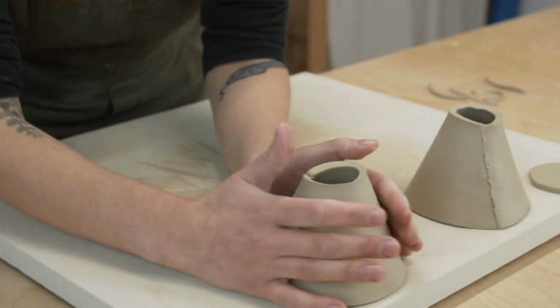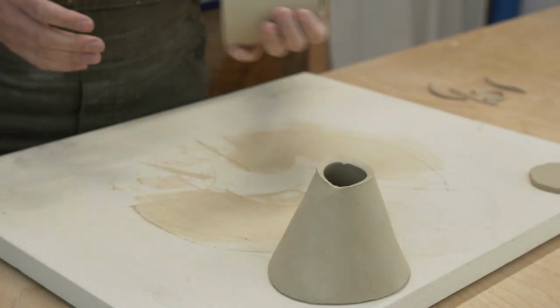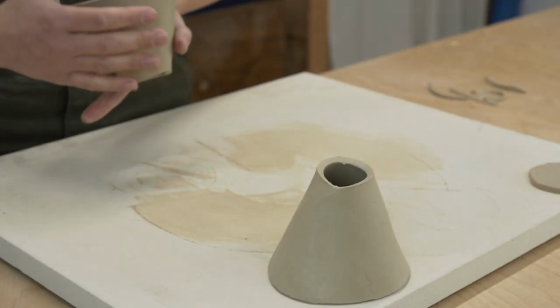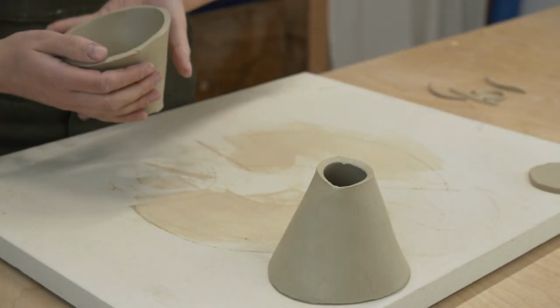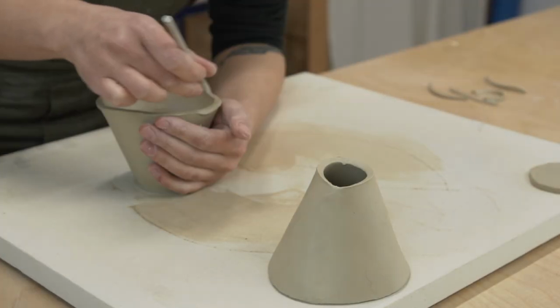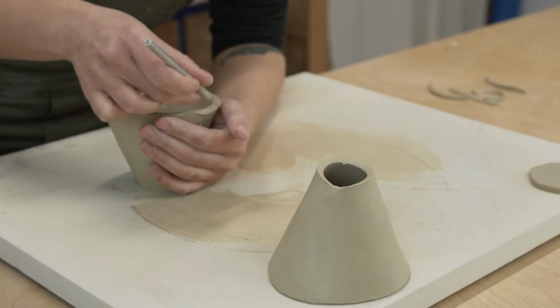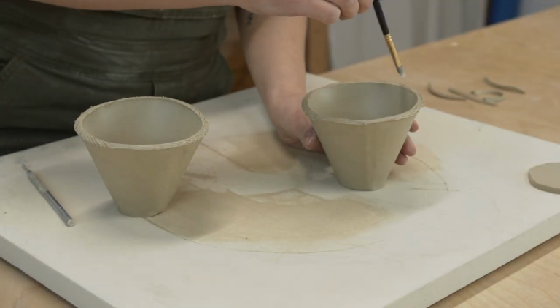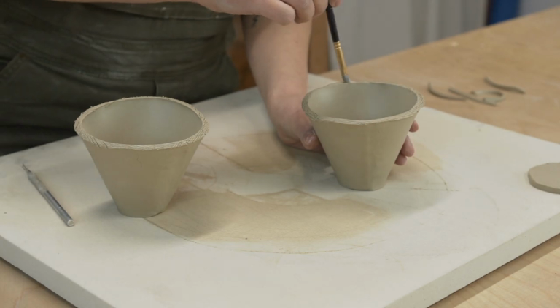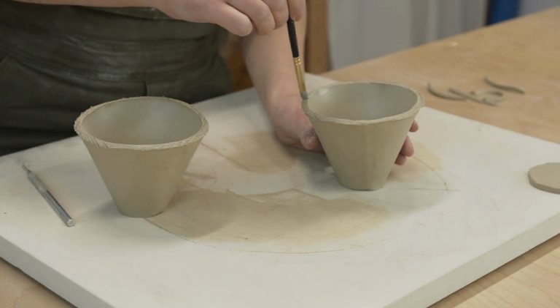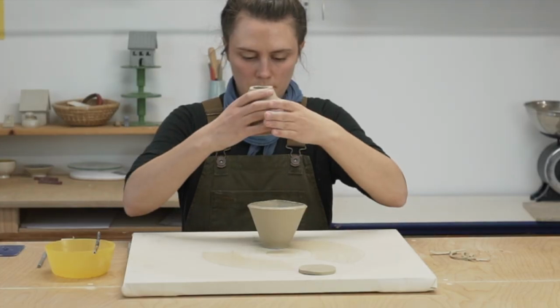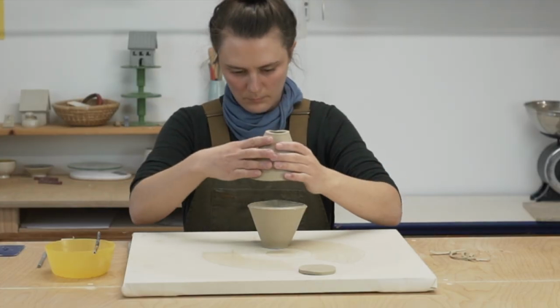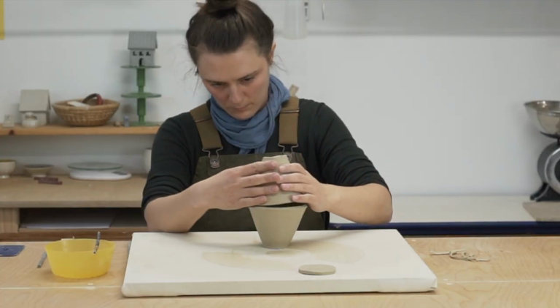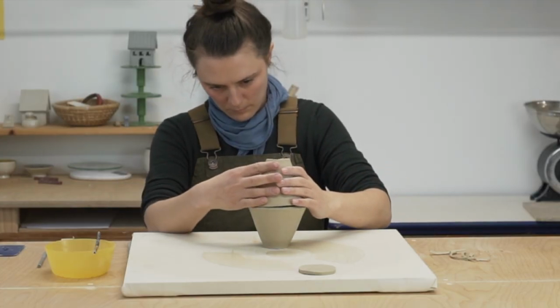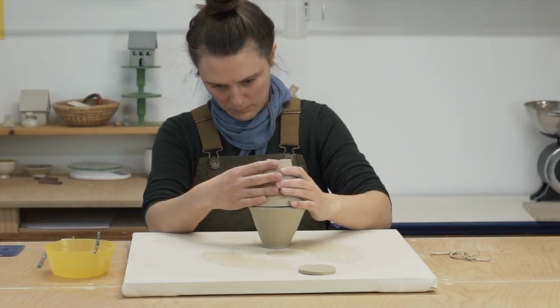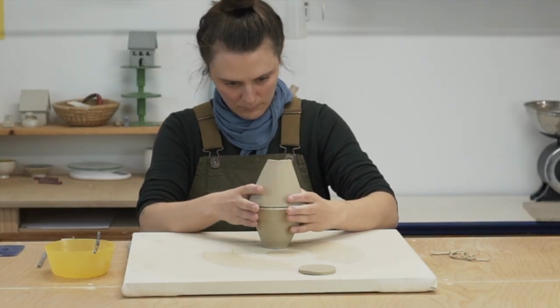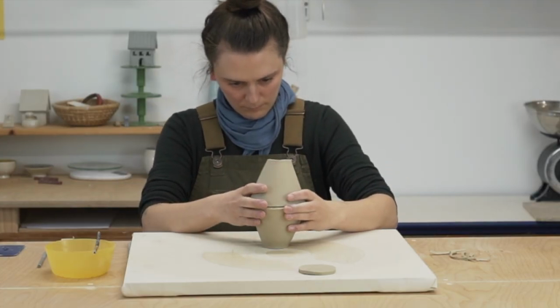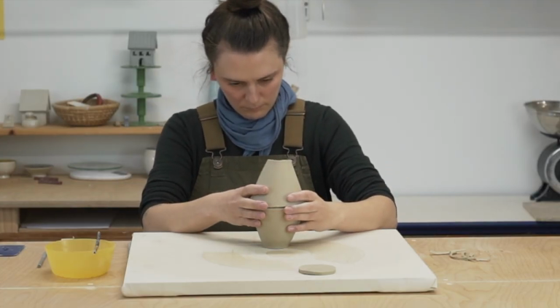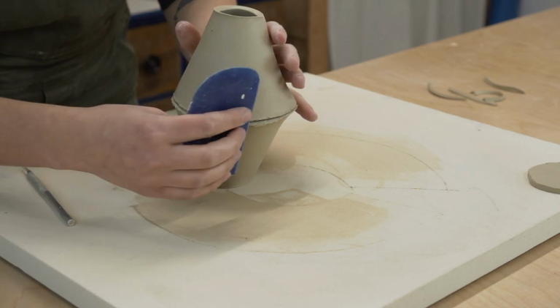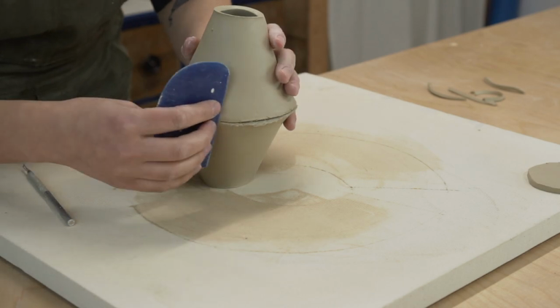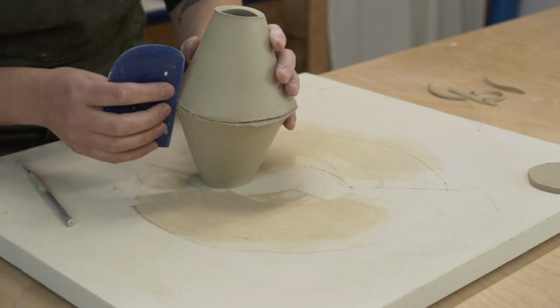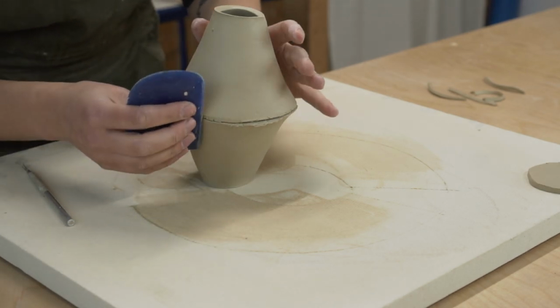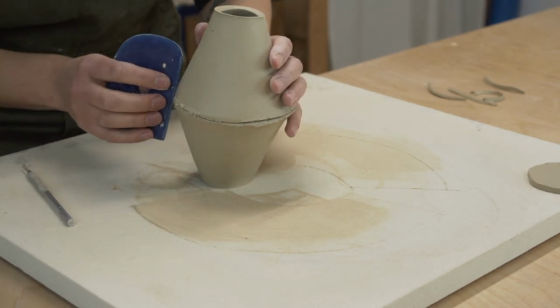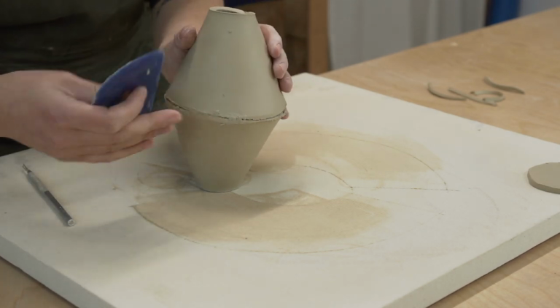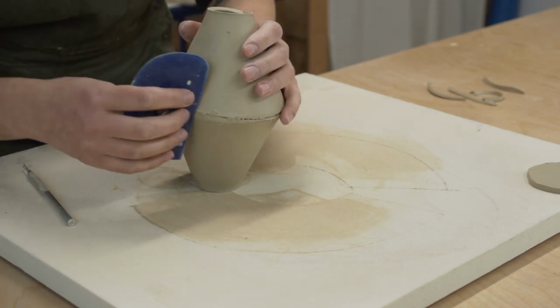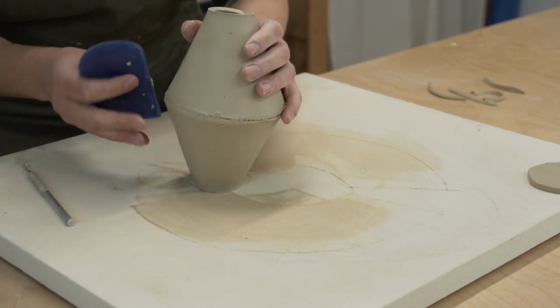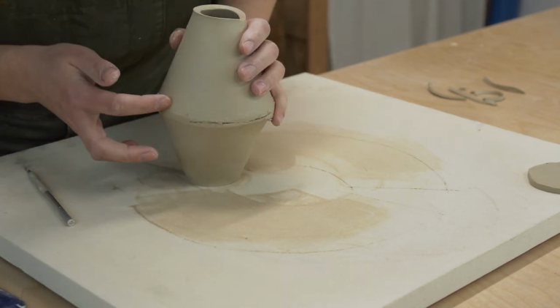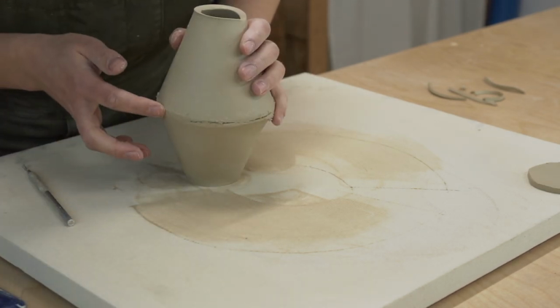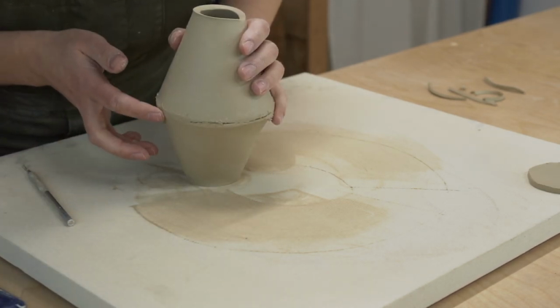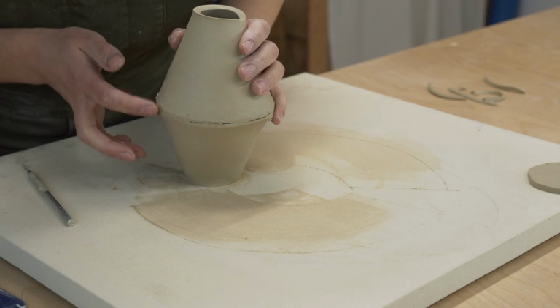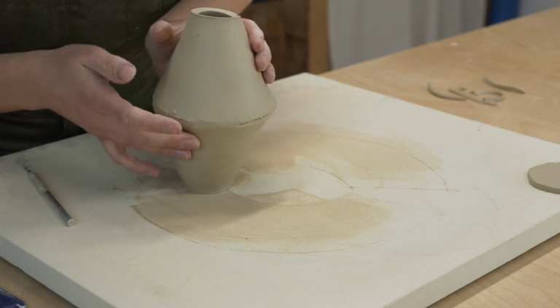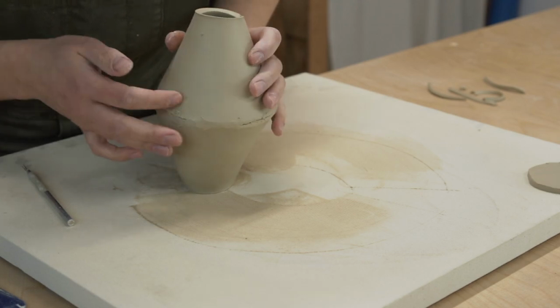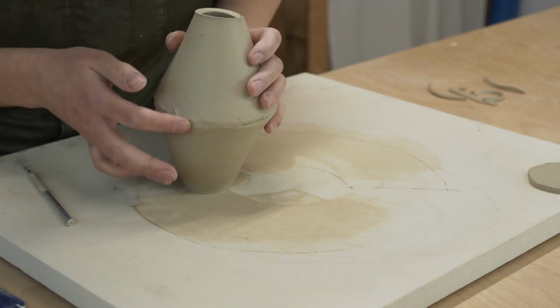Once you've assembled one part of the body, set it aside while you work on the second. Now that both are assembled, it's time to attach the two body pieces together. Once again you should slip and score the parts you want to attach. Blend the seams but don't worry about making it perfect just yet — it's always best to do final touch-ups after the whole piece is assembled.